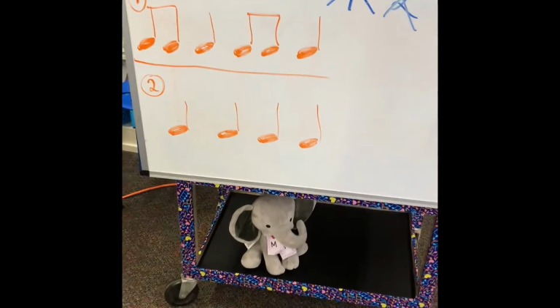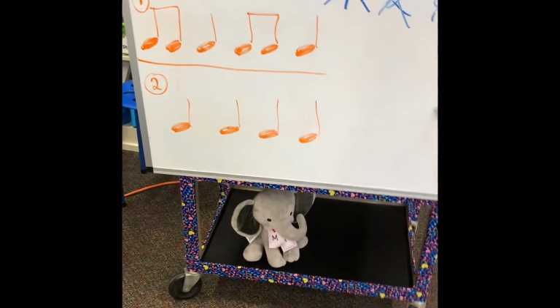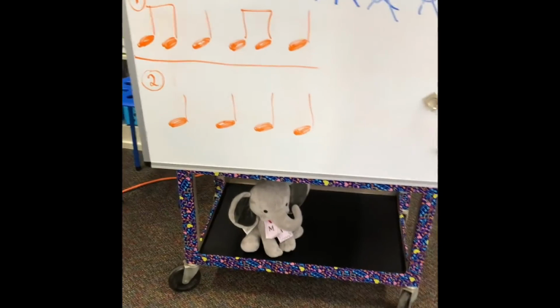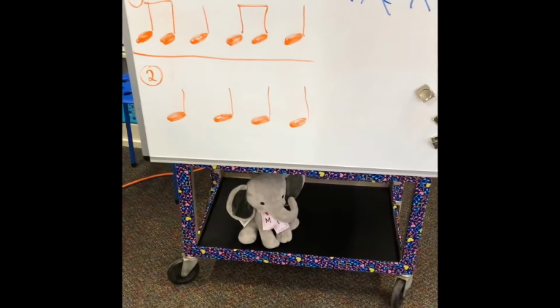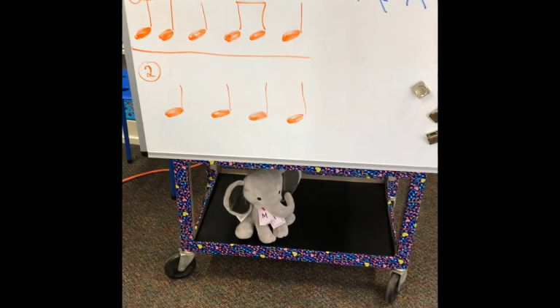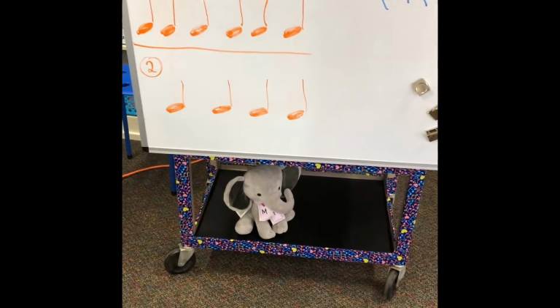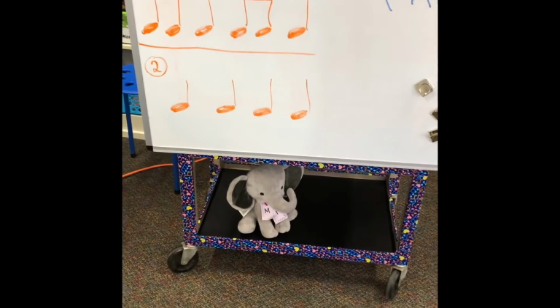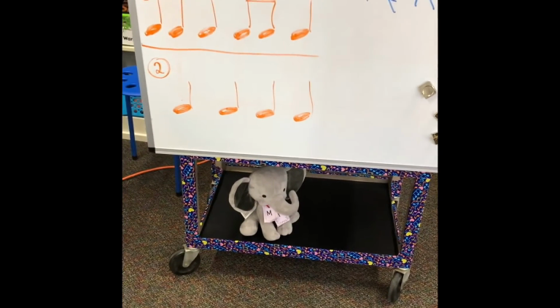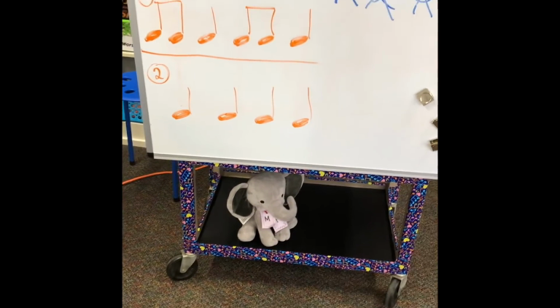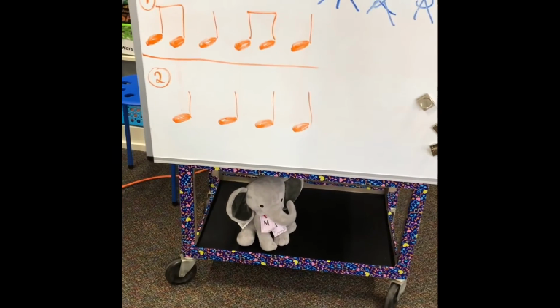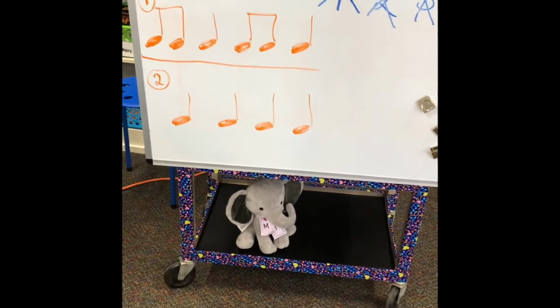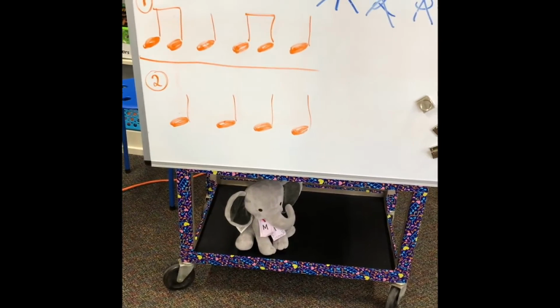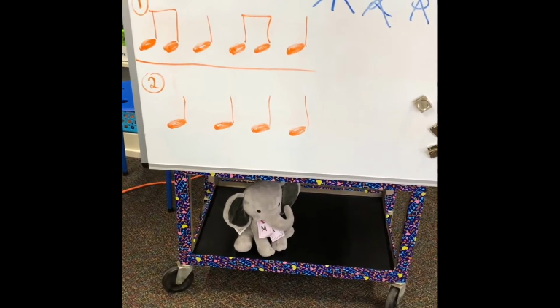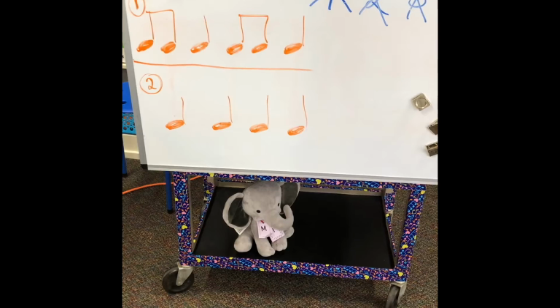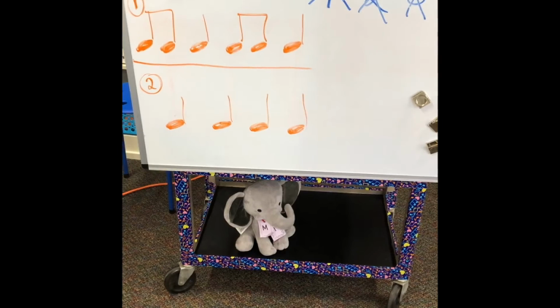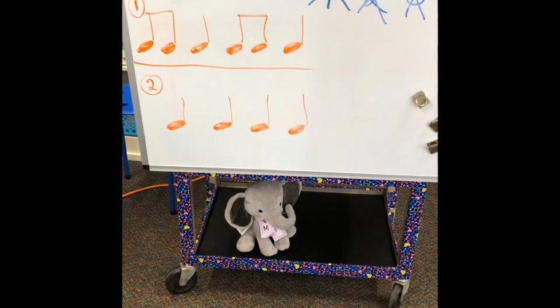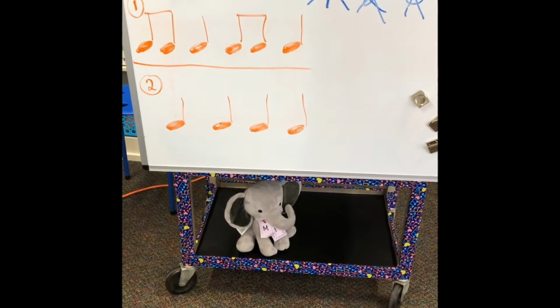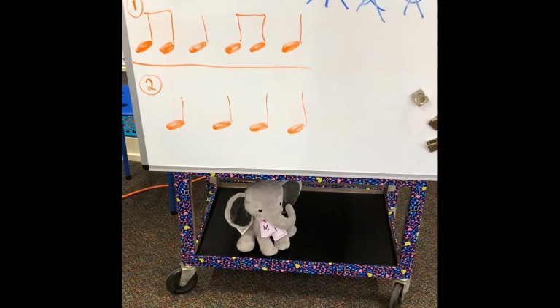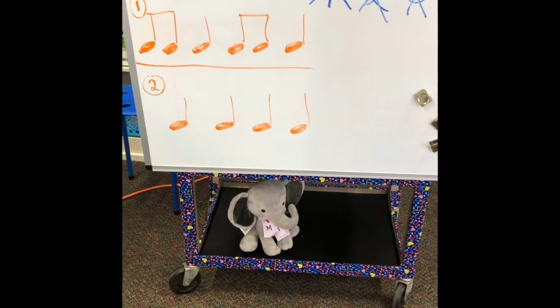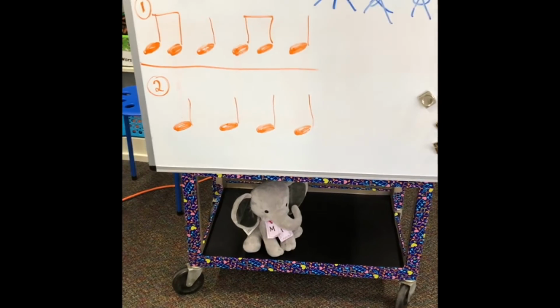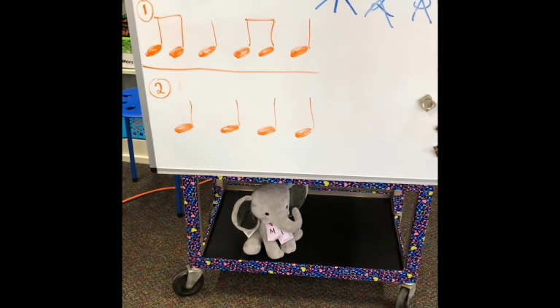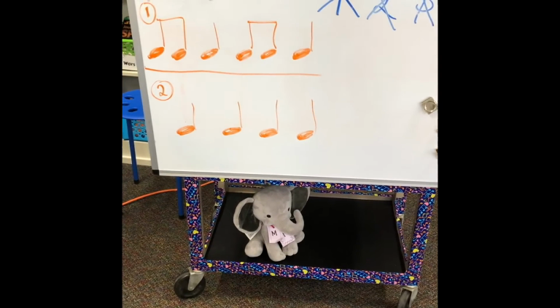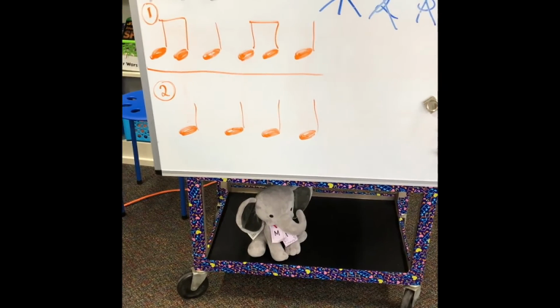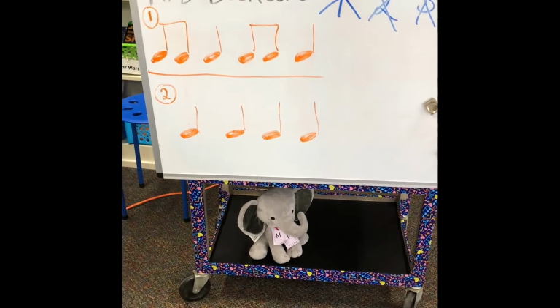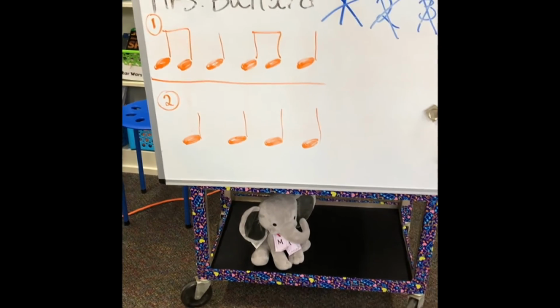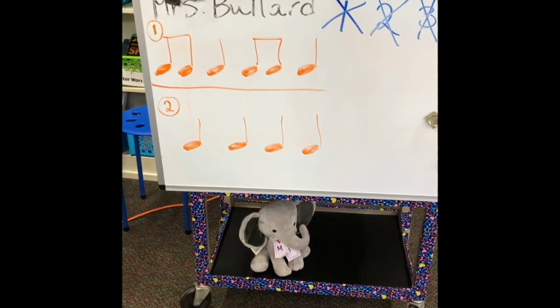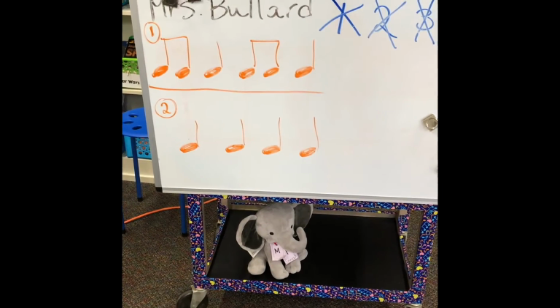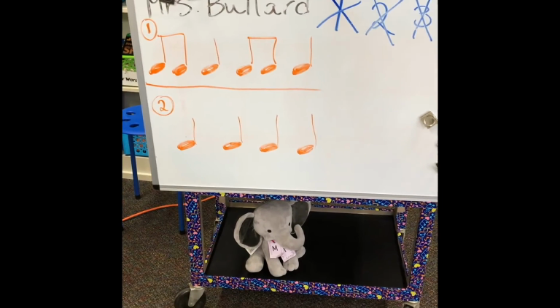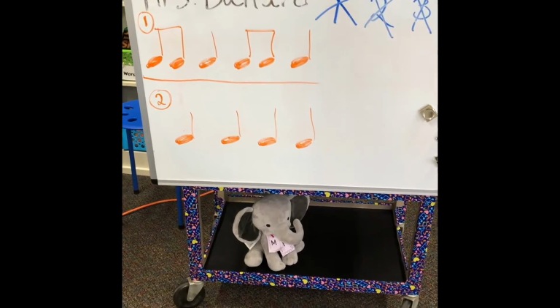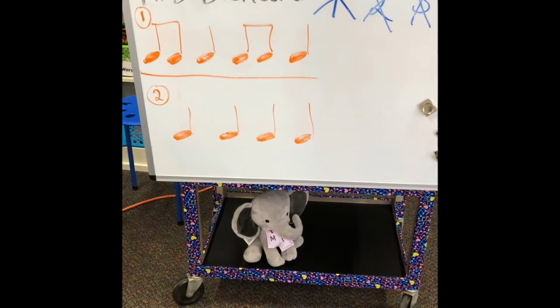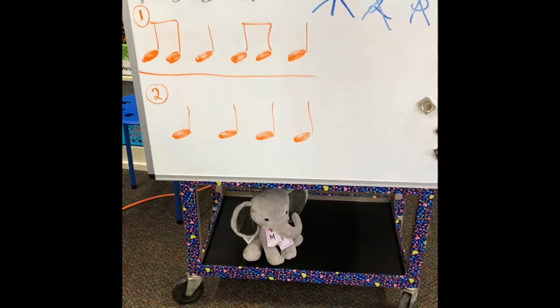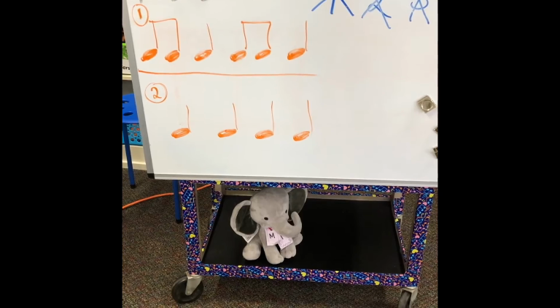What did you find now, Mabel? M? Oh, this is Mrs. Bullard's music card. You found music class. Music.